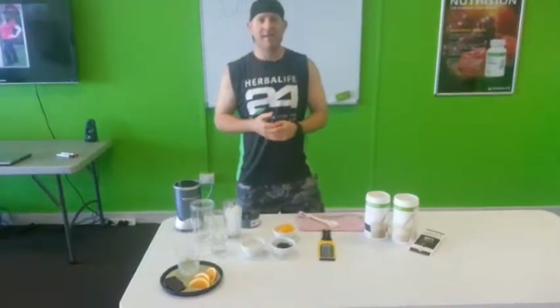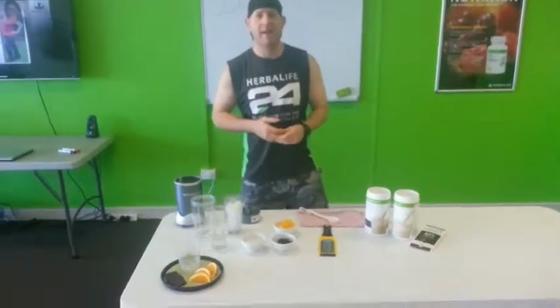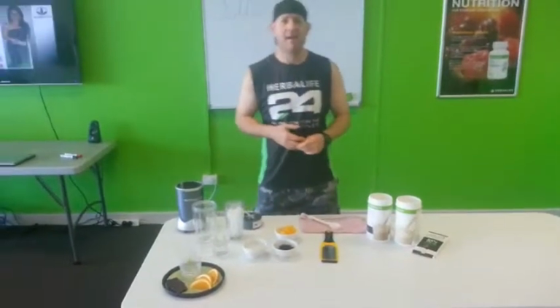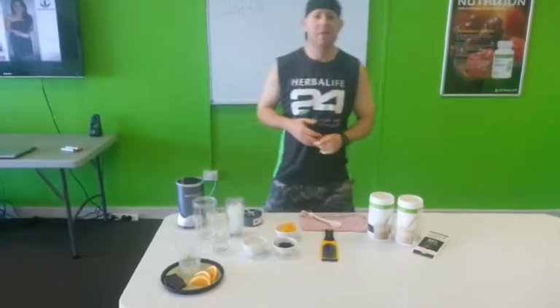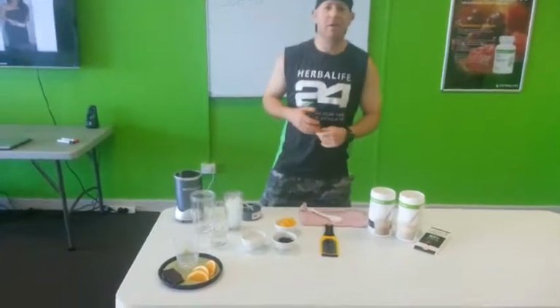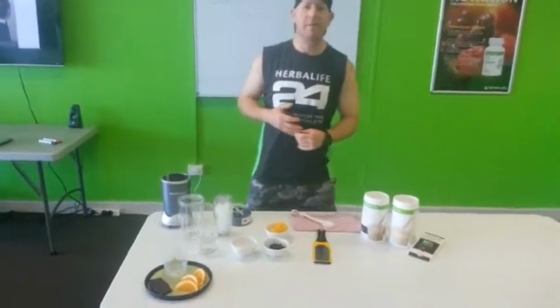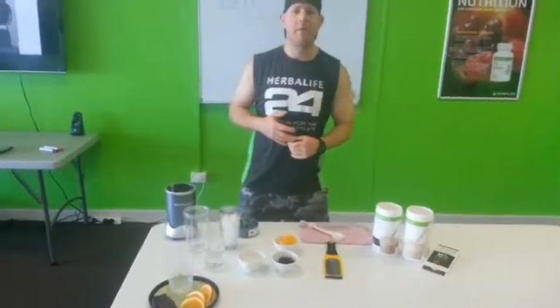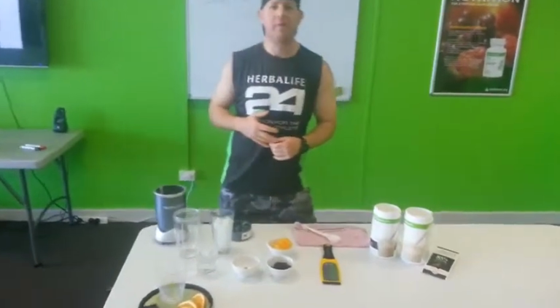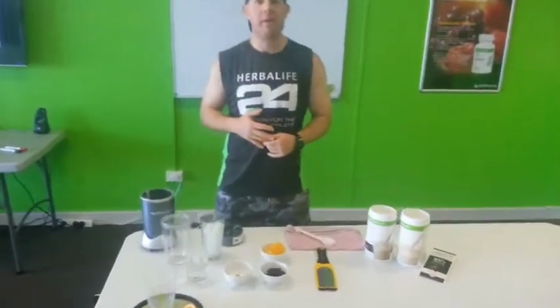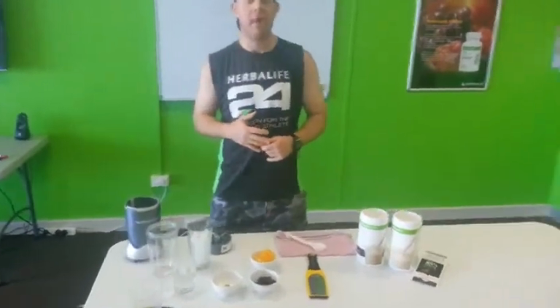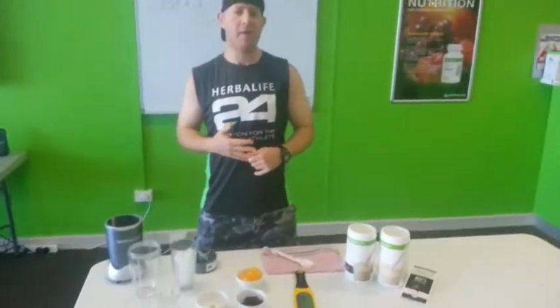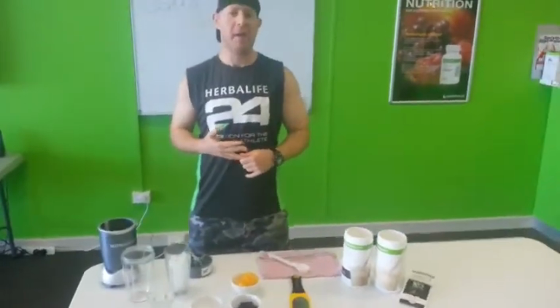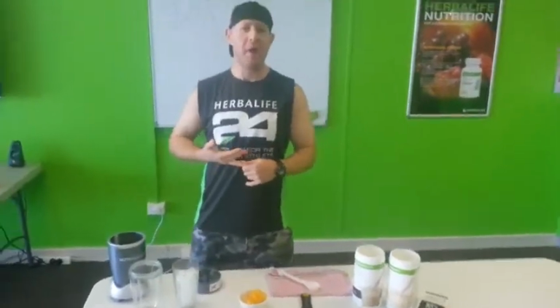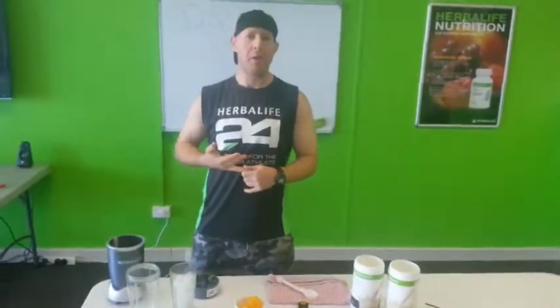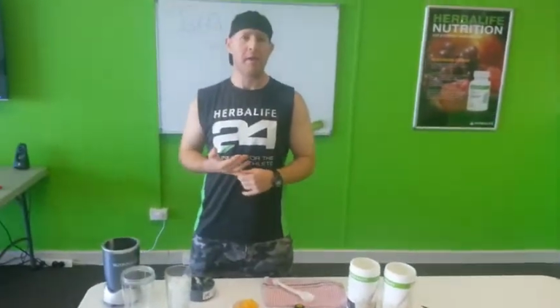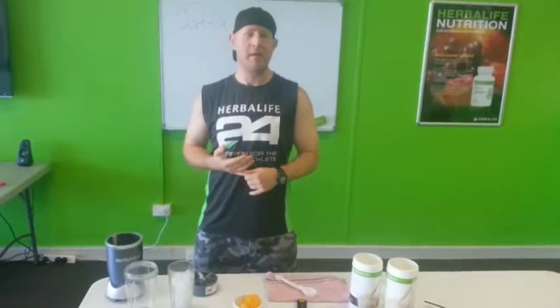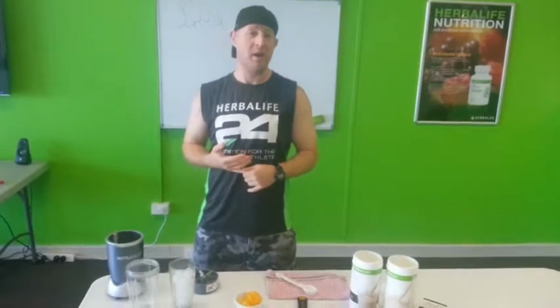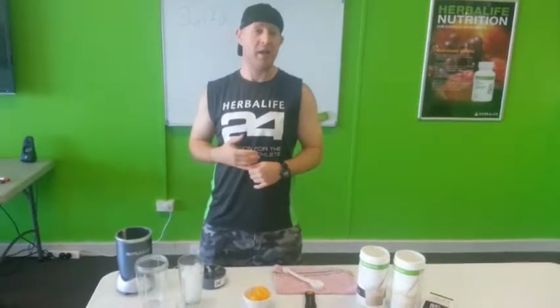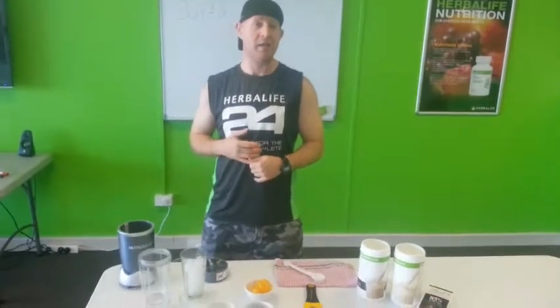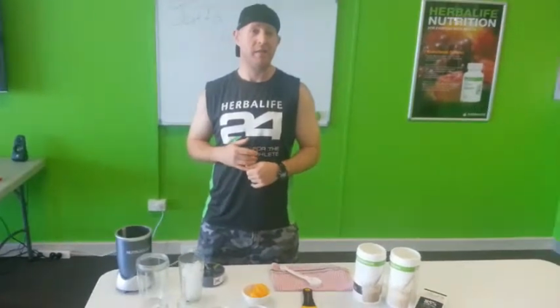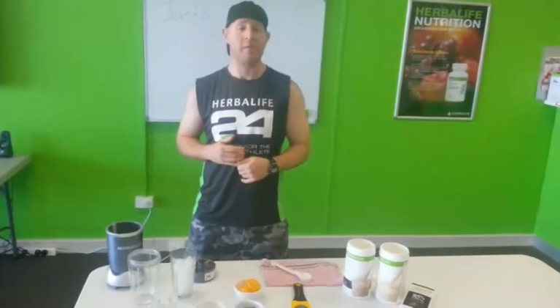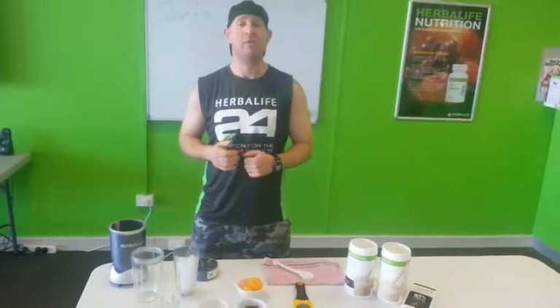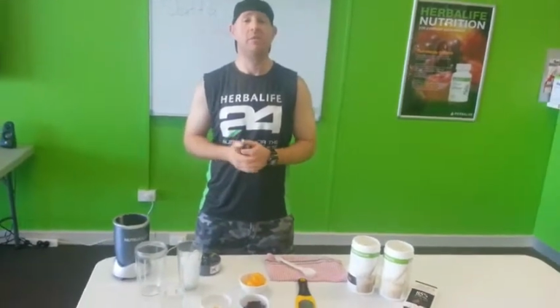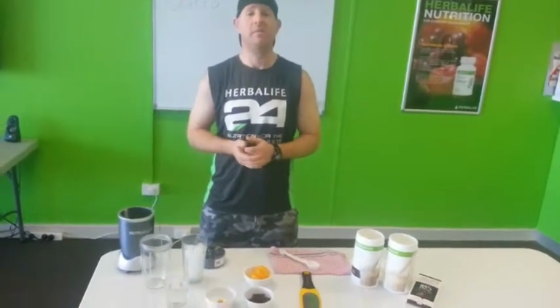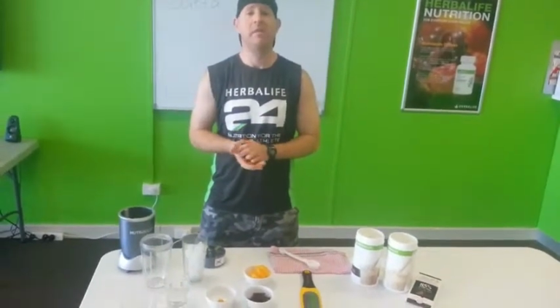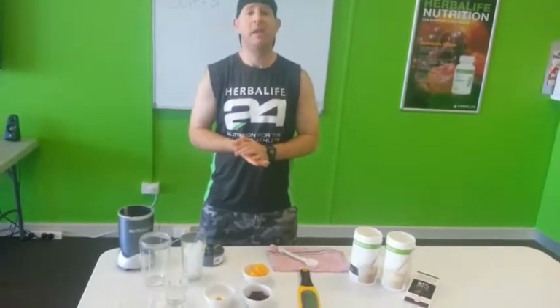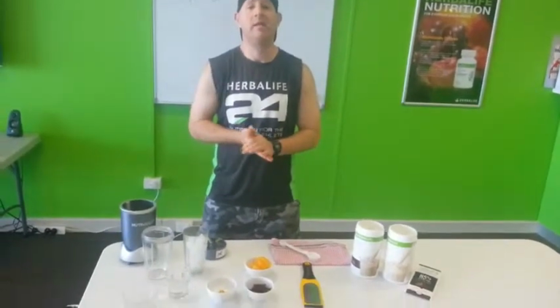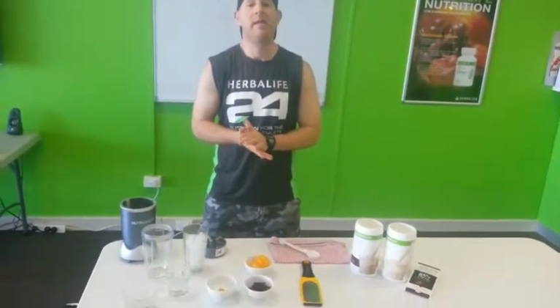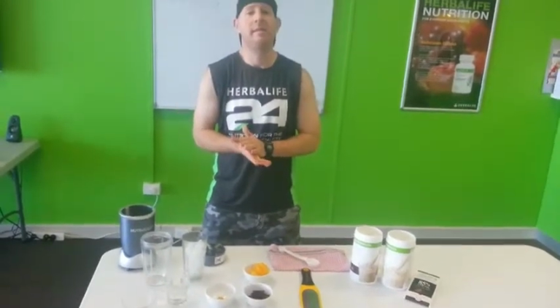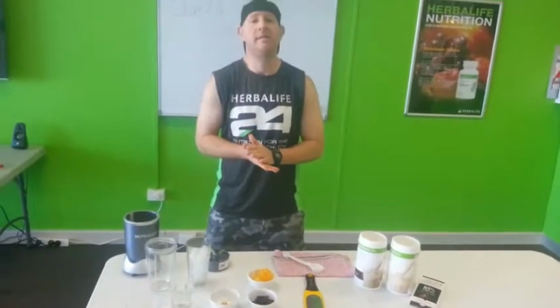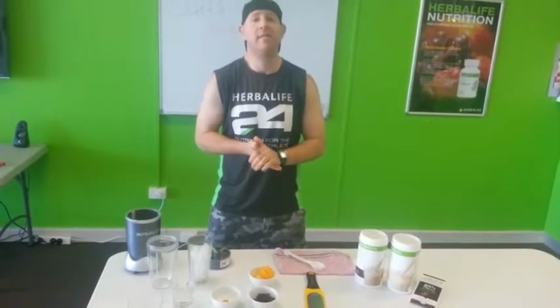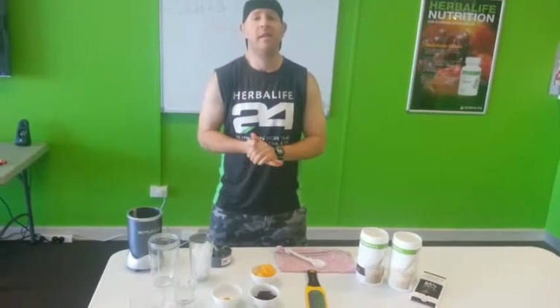Hey guys, welcome to Chapel Pit Club. I hope you had a great weekend — I know I did. It was an awesome session down at the STS on Saturday.